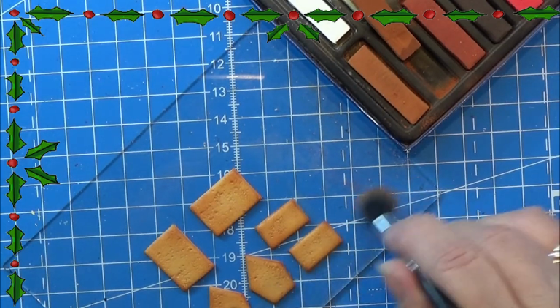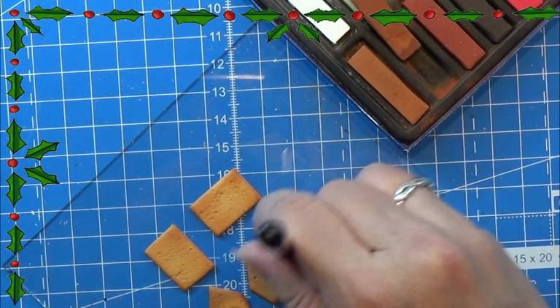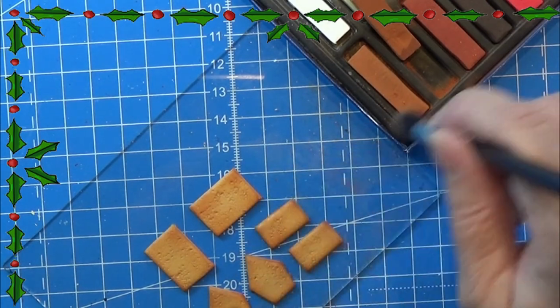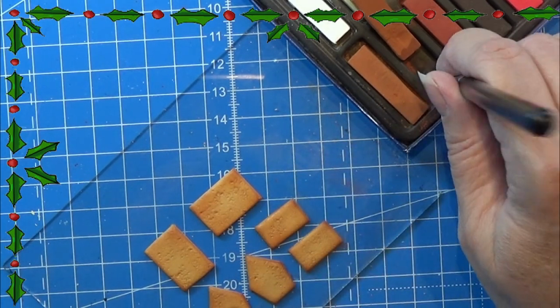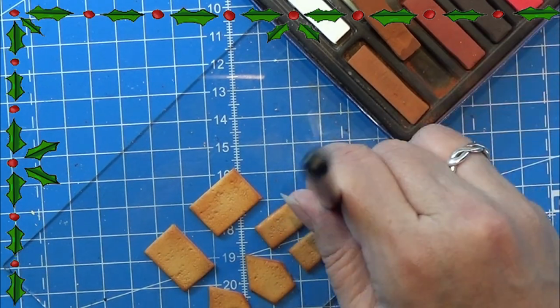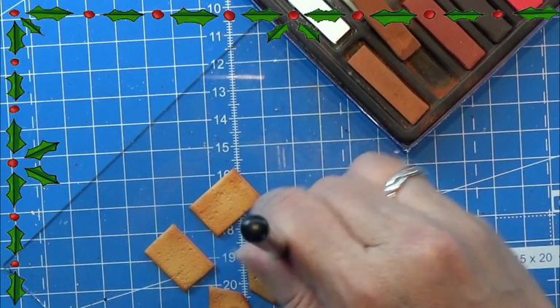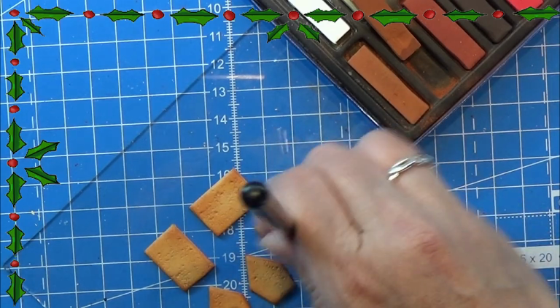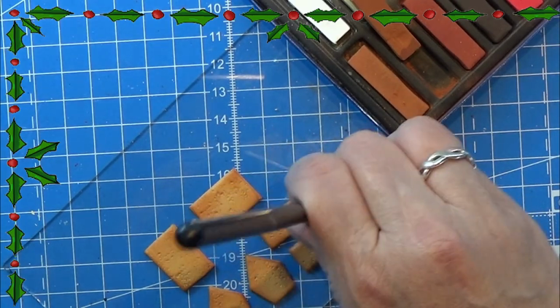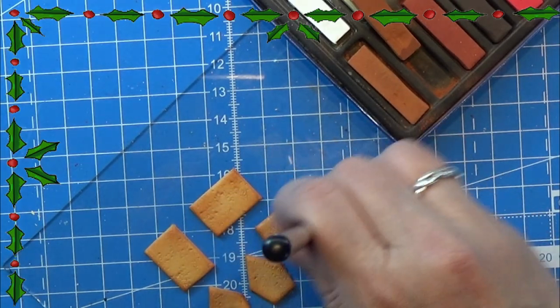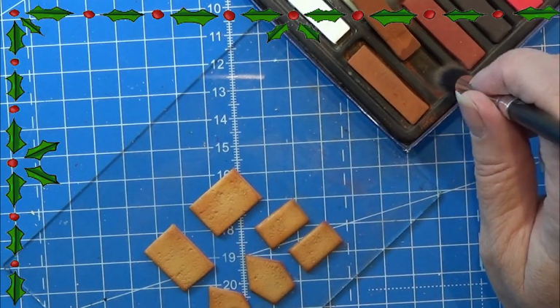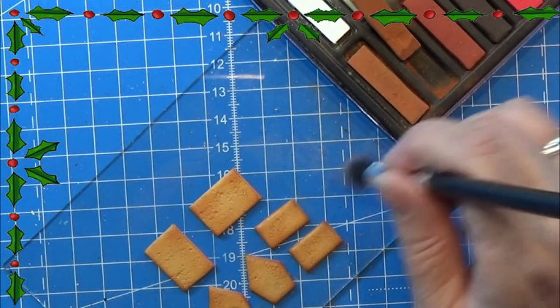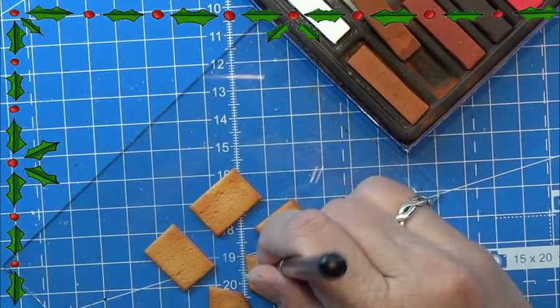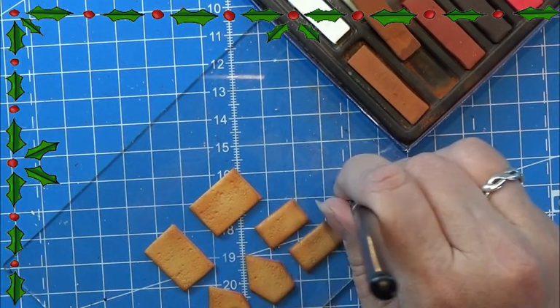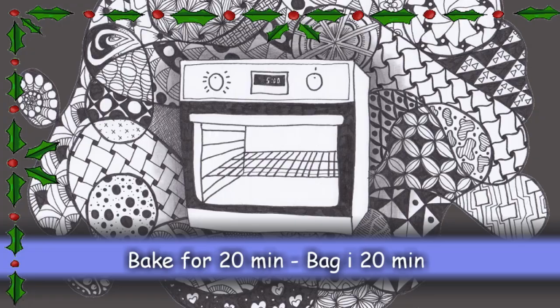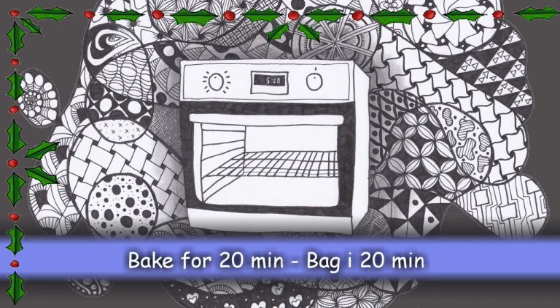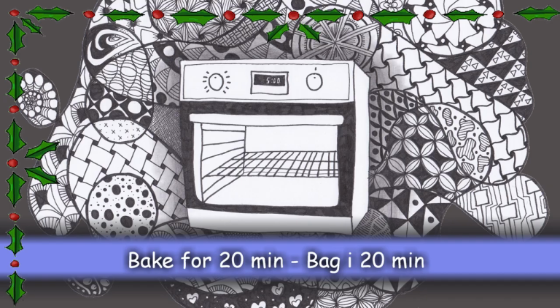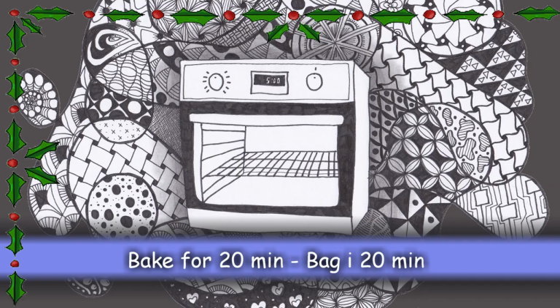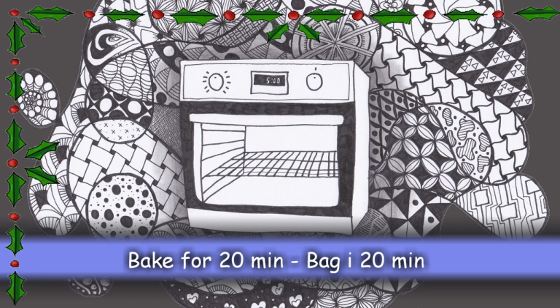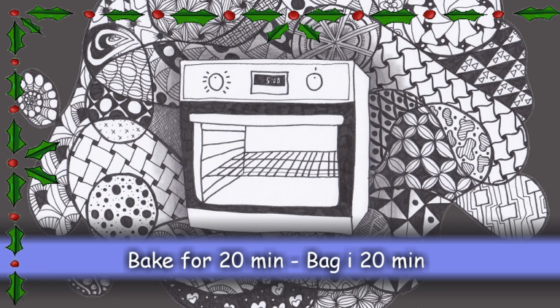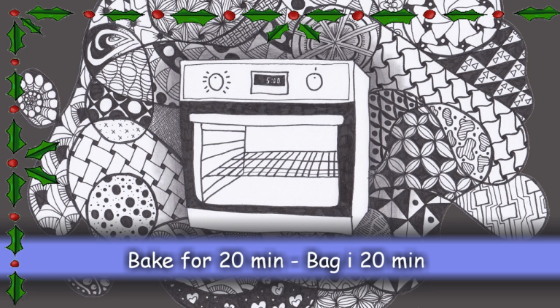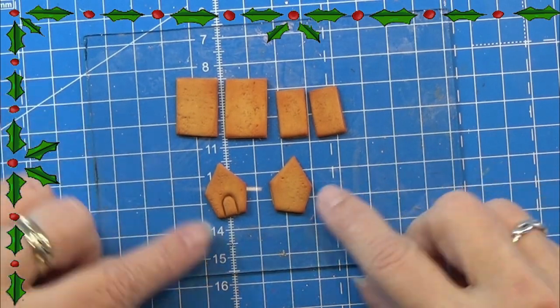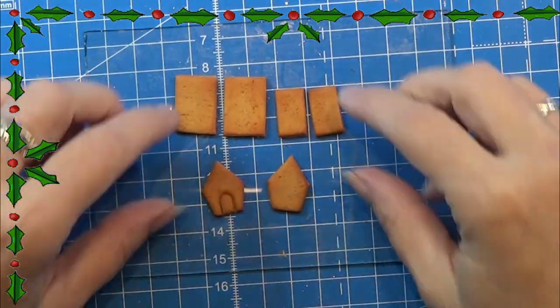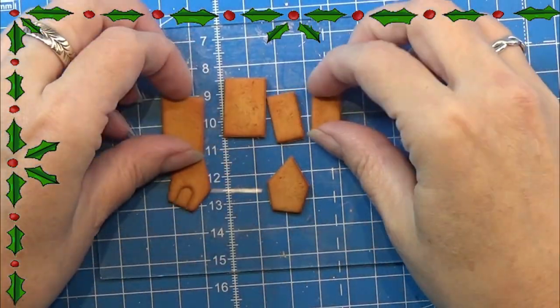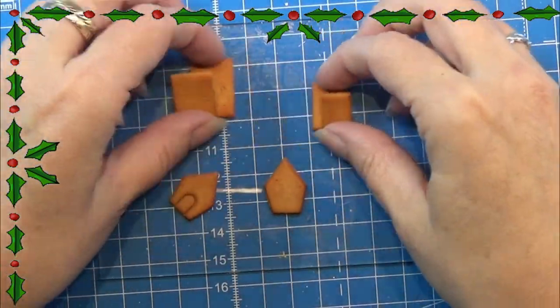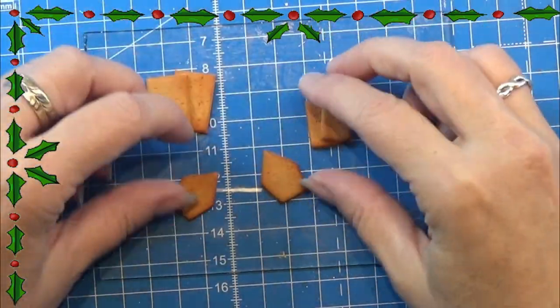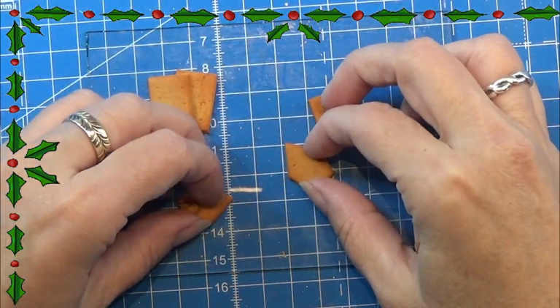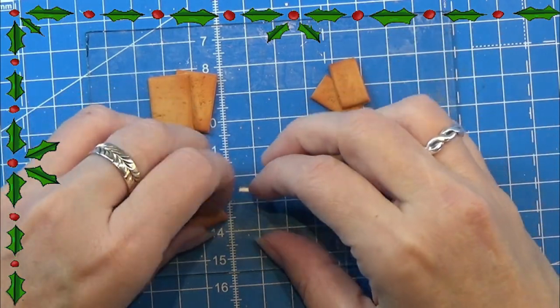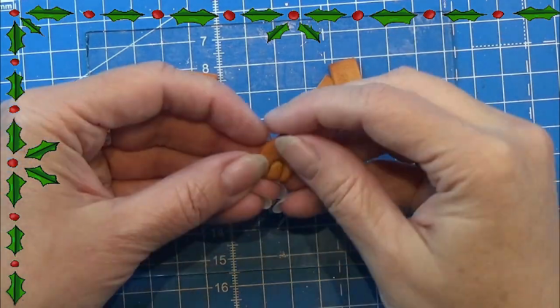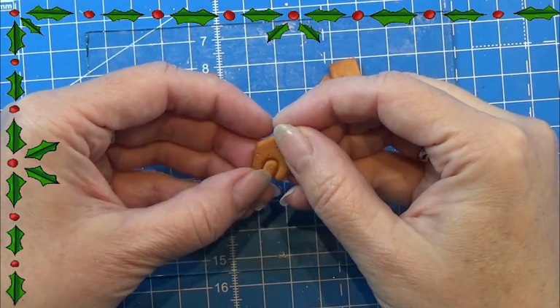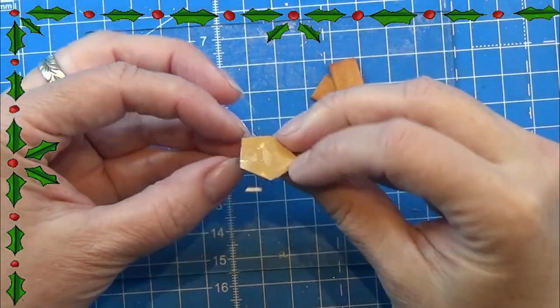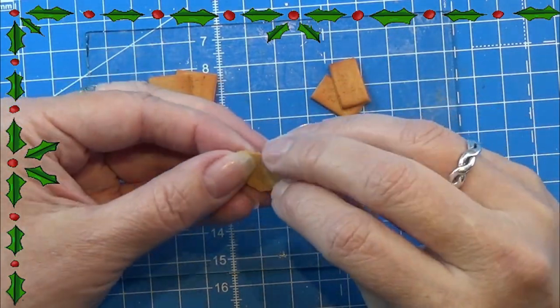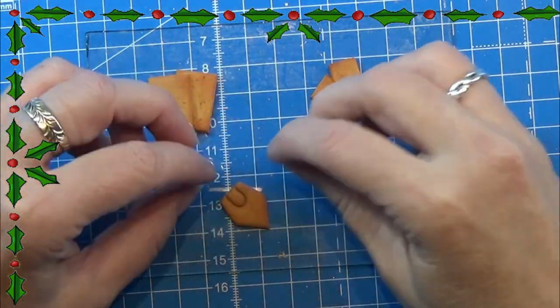Bake it according to the instructions on your clay — I give it around 20 minutes. When they are baked, I wait until they cool down and then I have all the pieces for the little house.